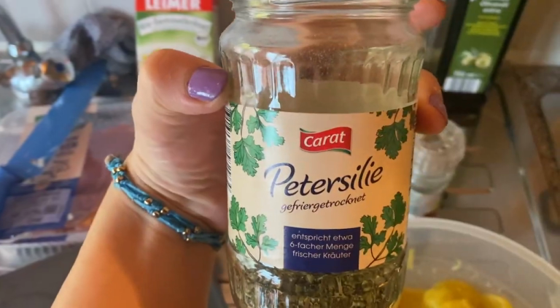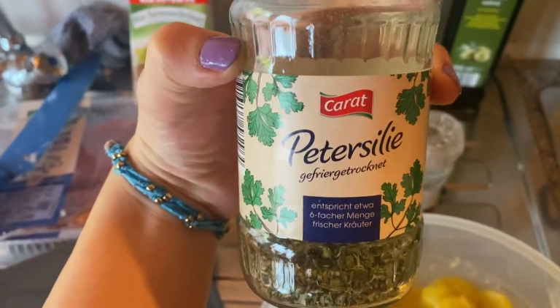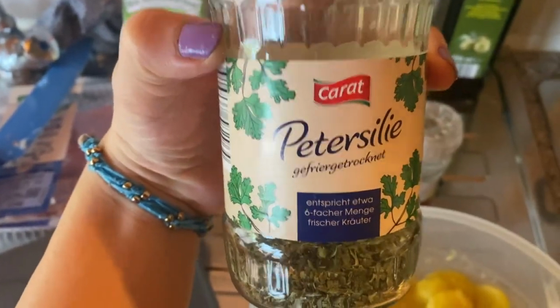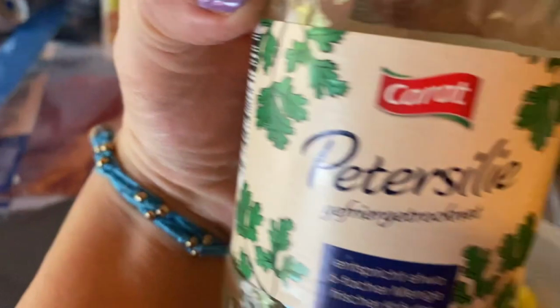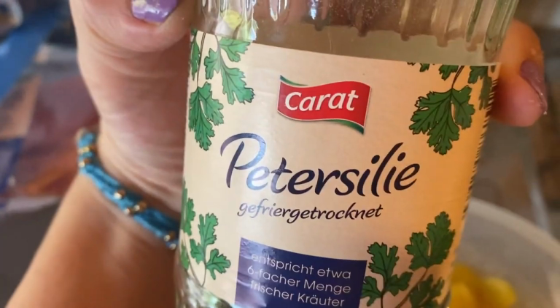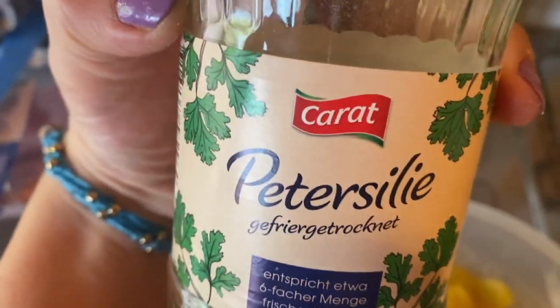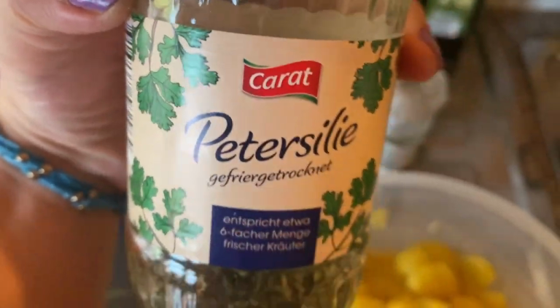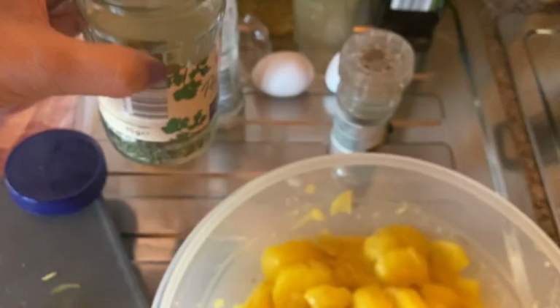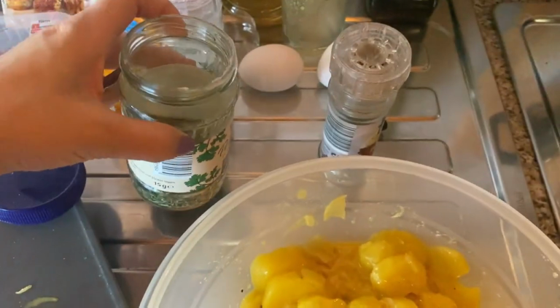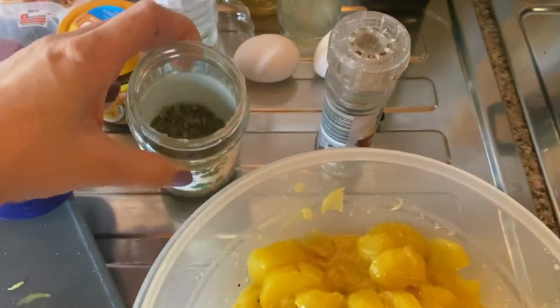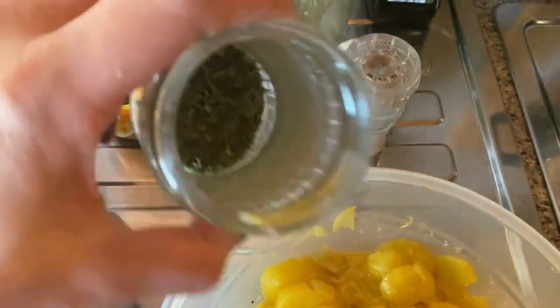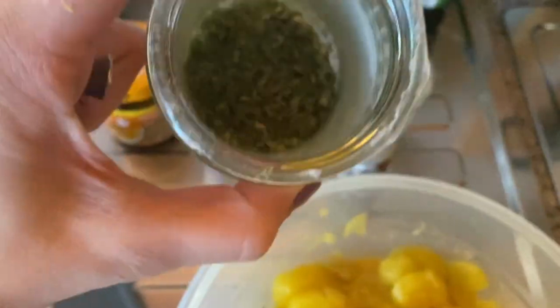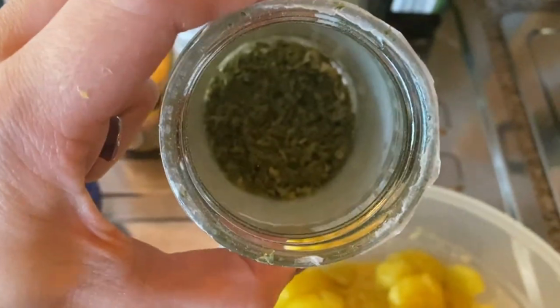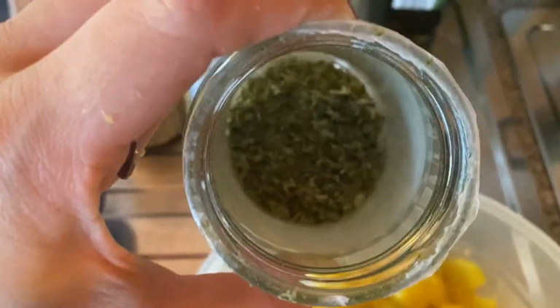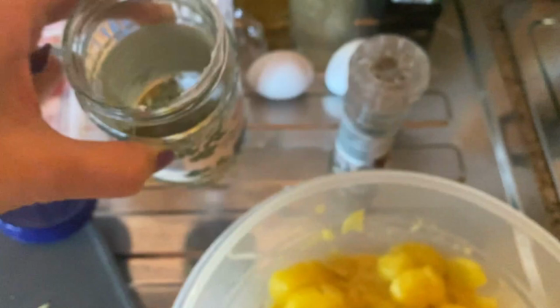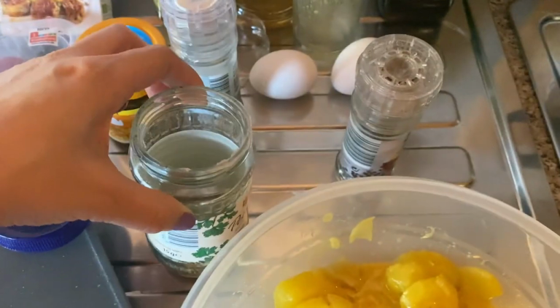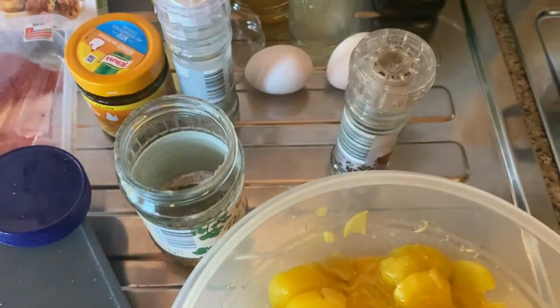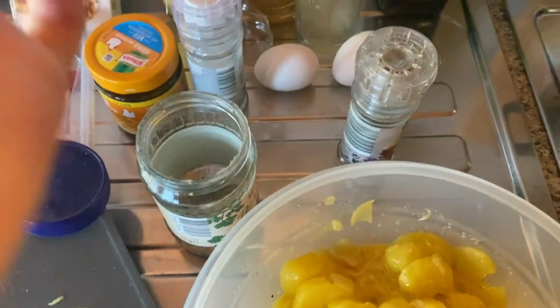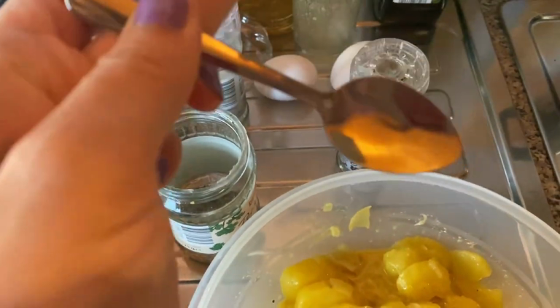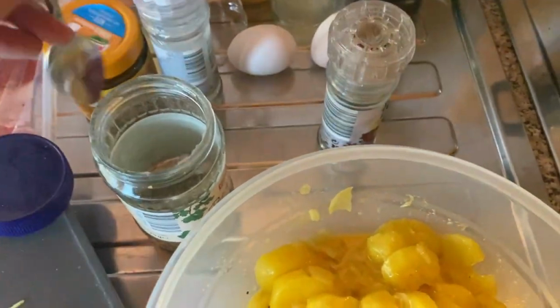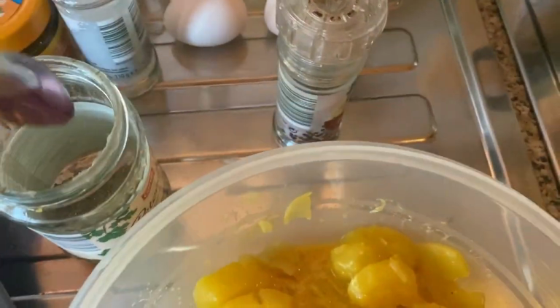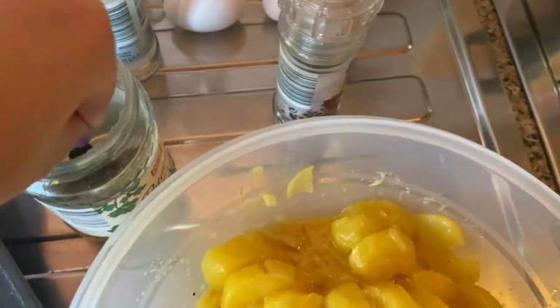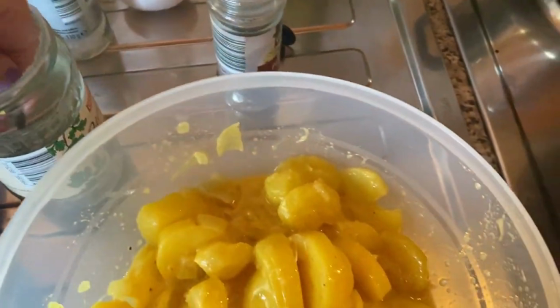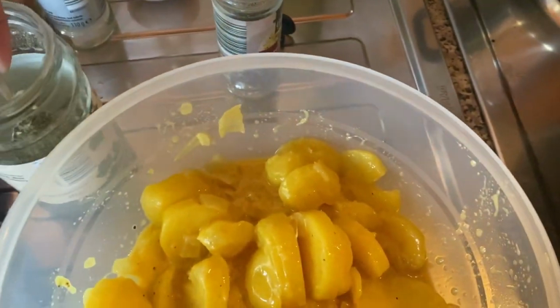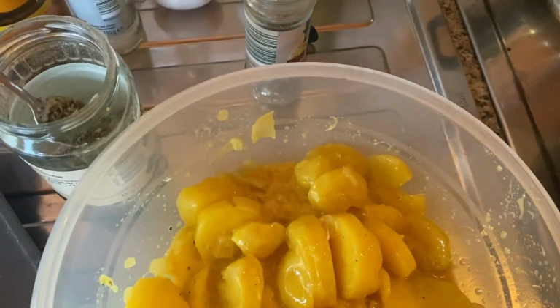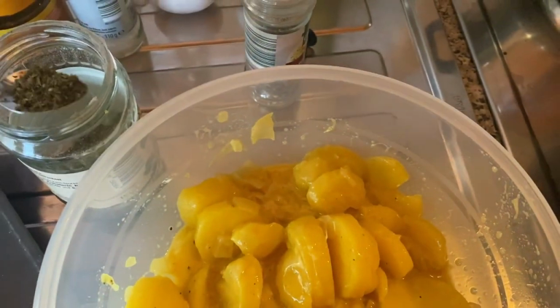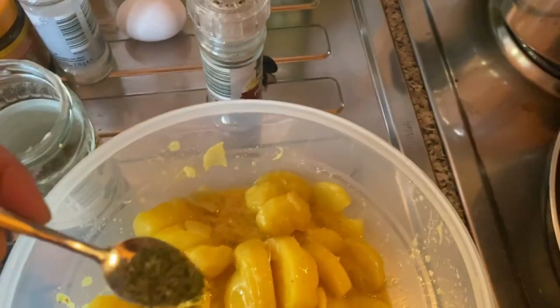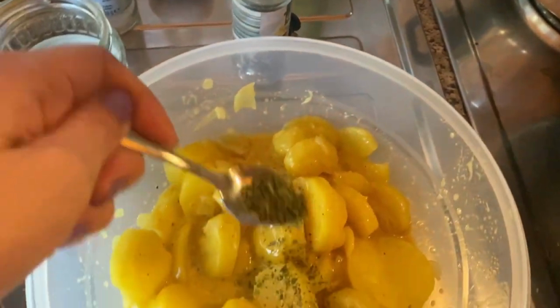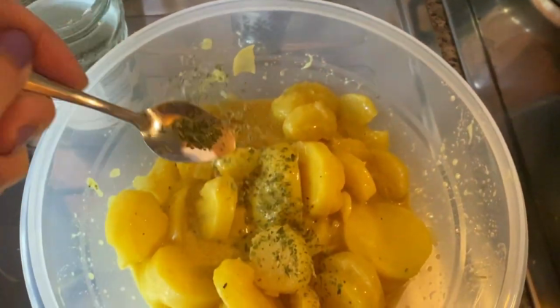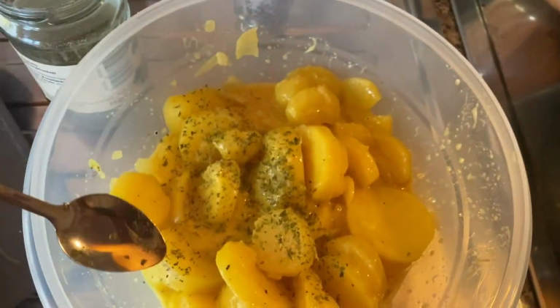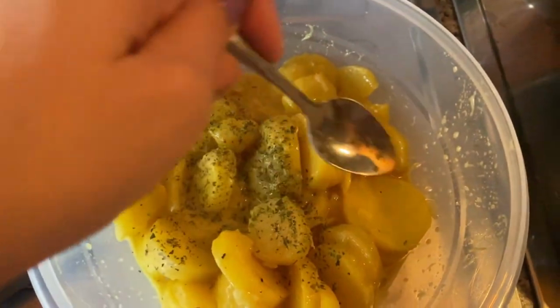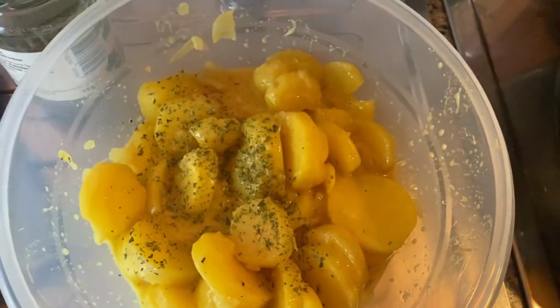We're almost done here. It still looks a little bit boring, so we add some parsley and some basil. You can use fresh ones if you prefer that. I'm just gonna add two teaspoons.